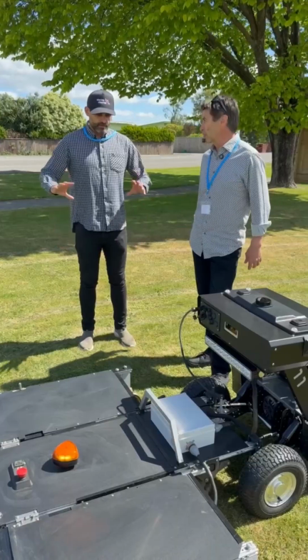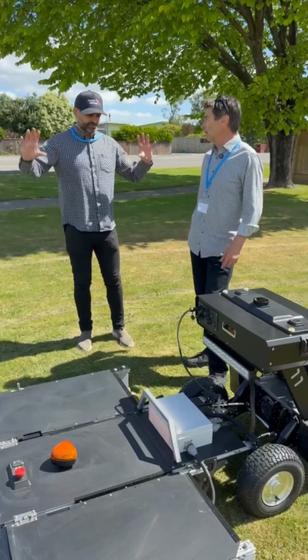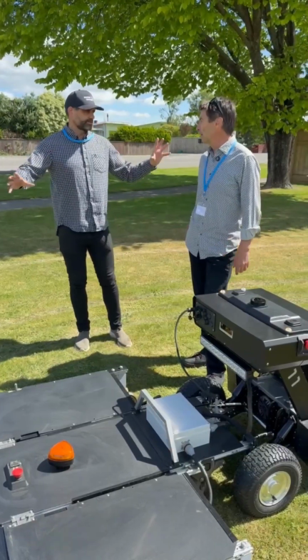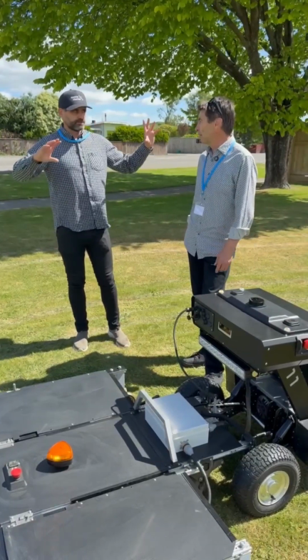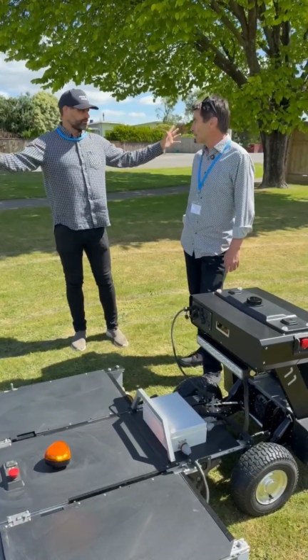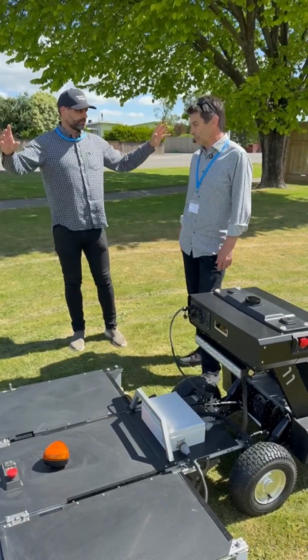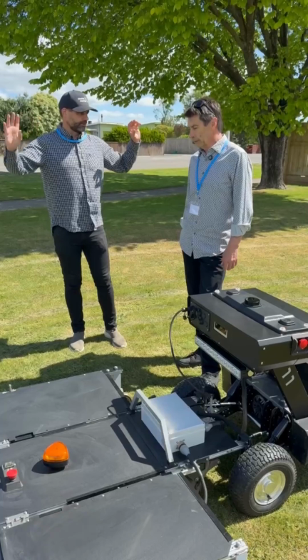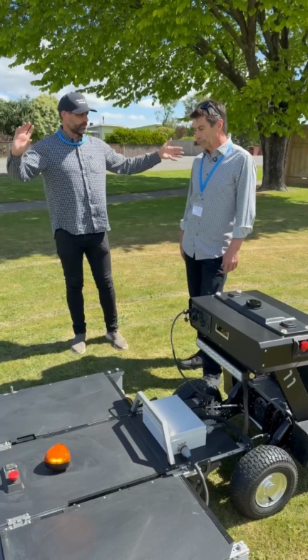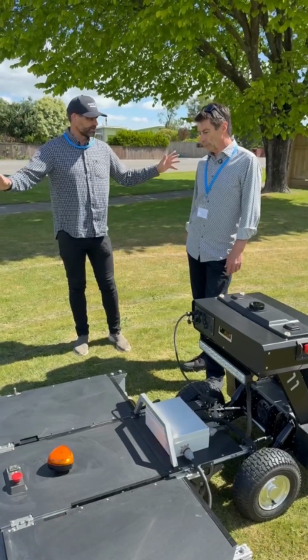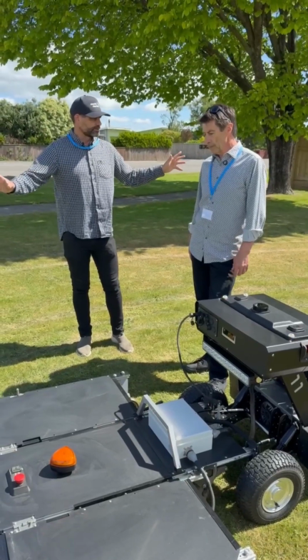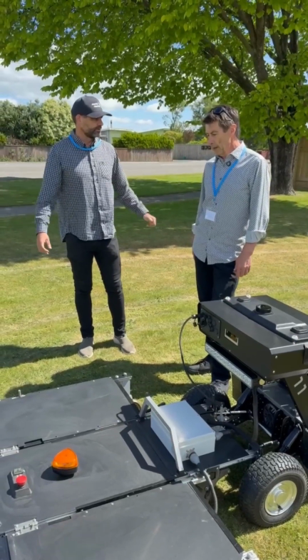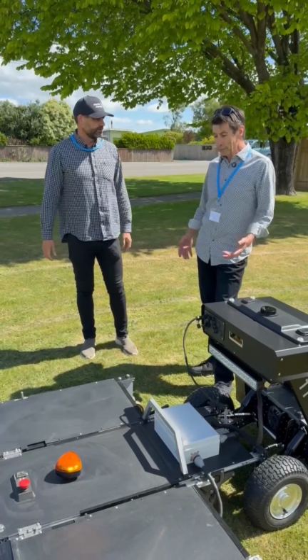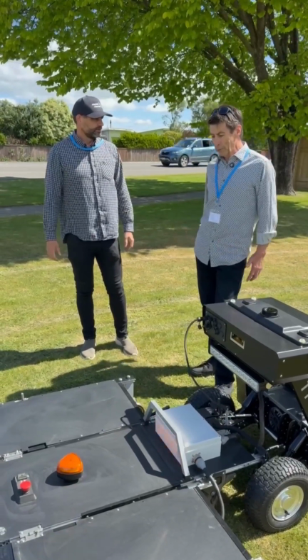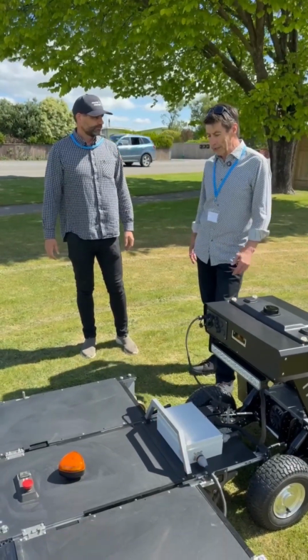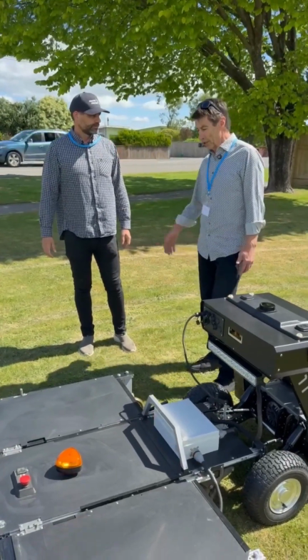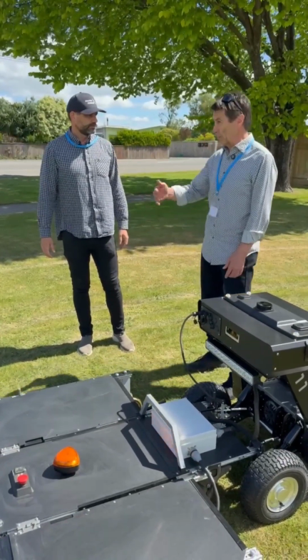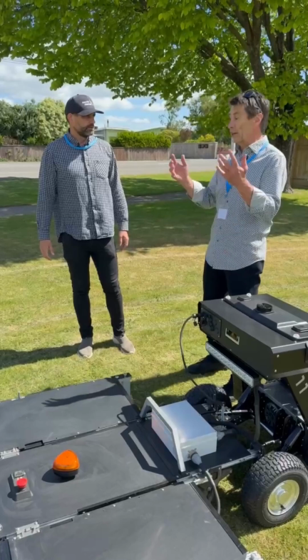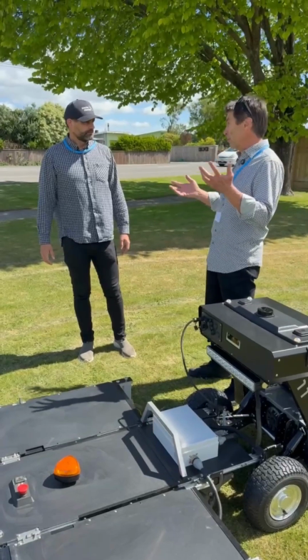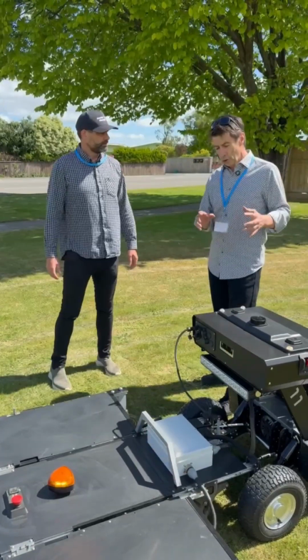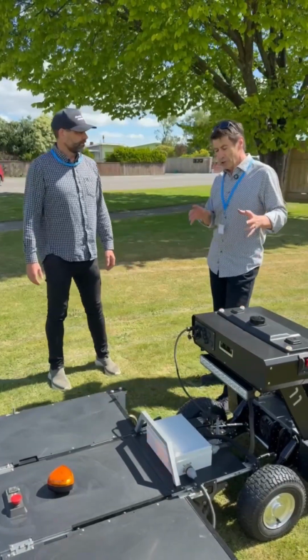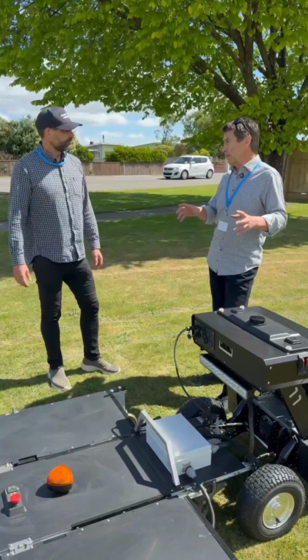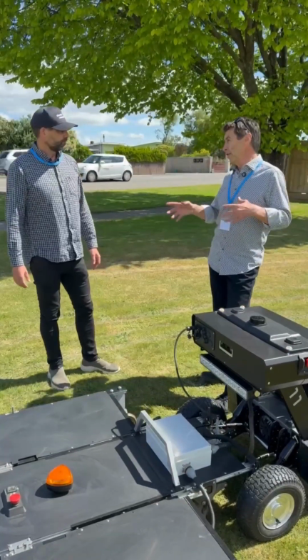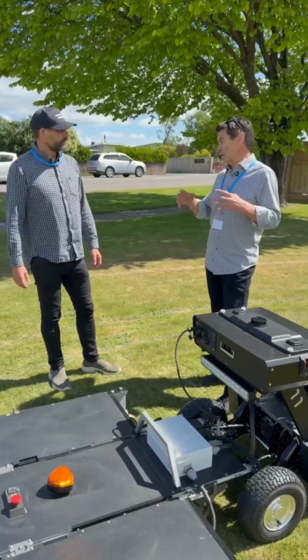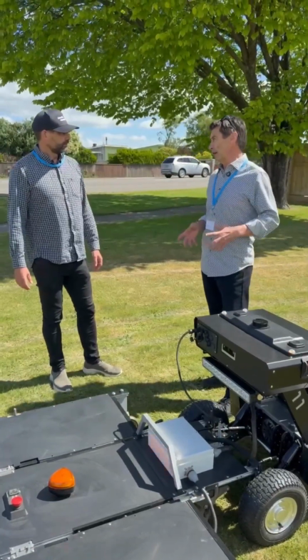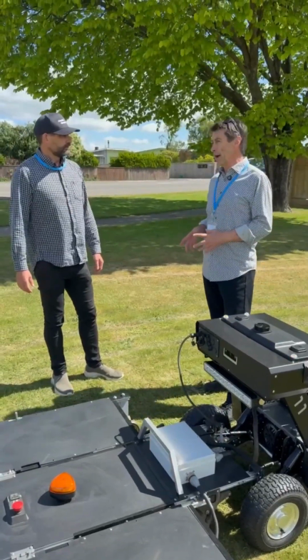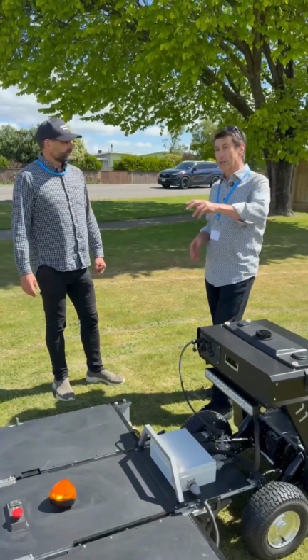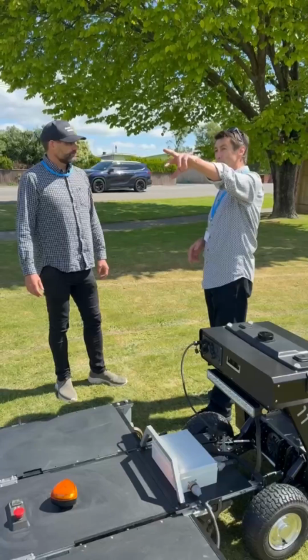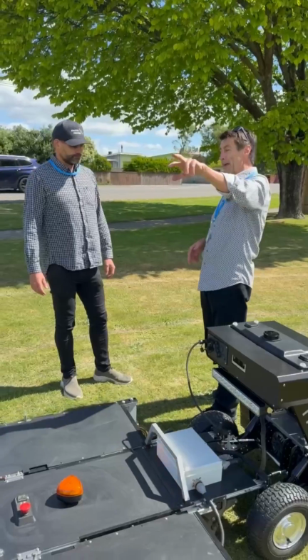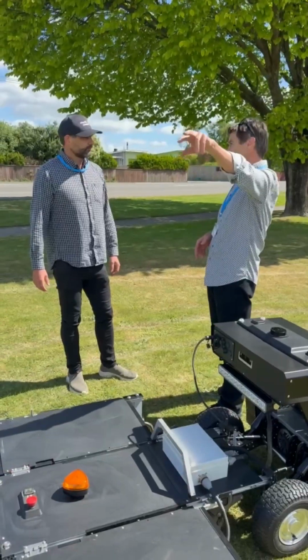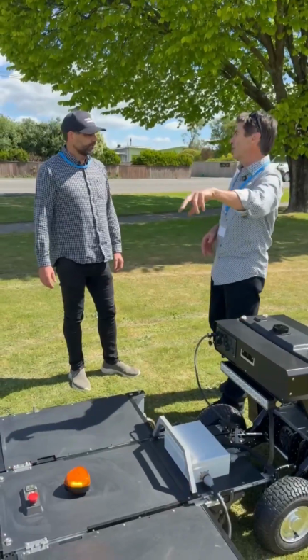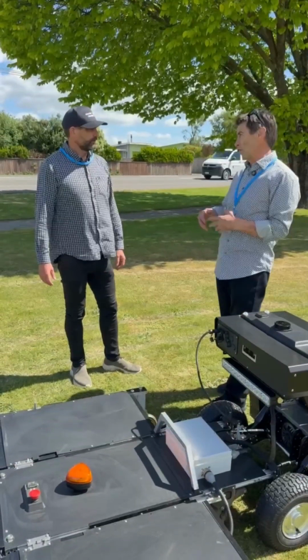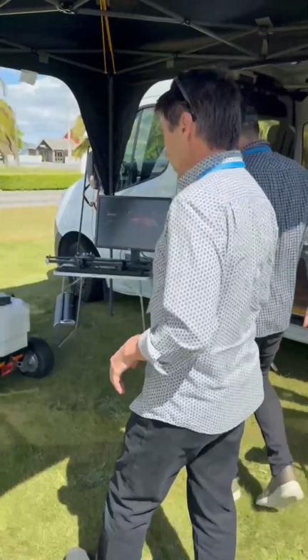How long is this set up to get the geo-fencing or the programming done in an orchard? That's pretty quick. We can either just take lens maps, do the high-precision GPS off lens, or we can establish our own base station. Sometimes we use the van as a base station or we just set one up.